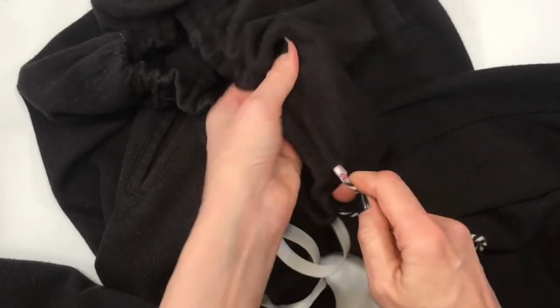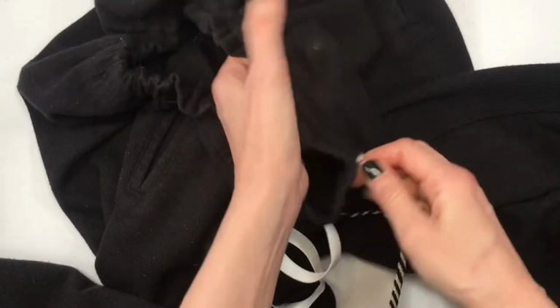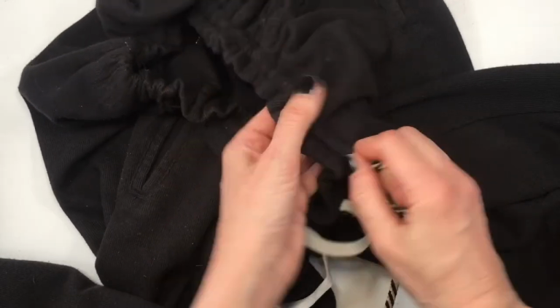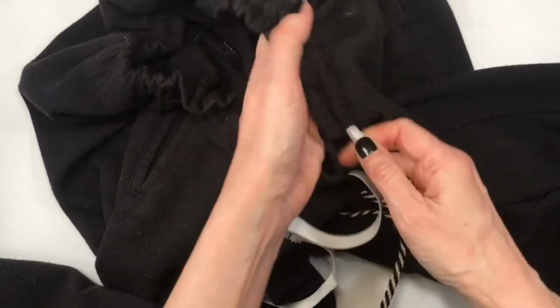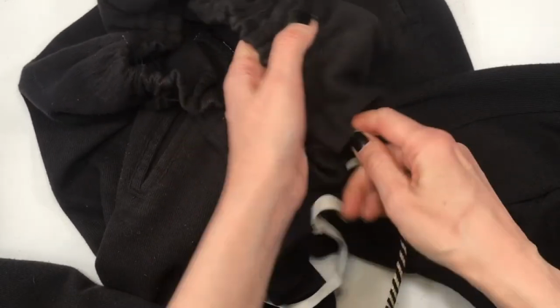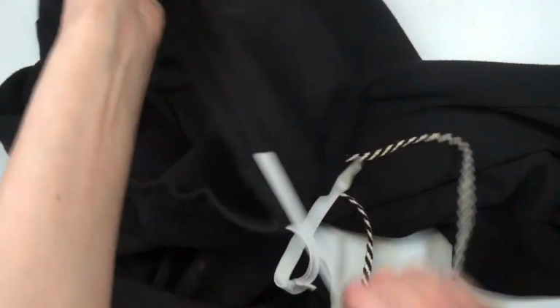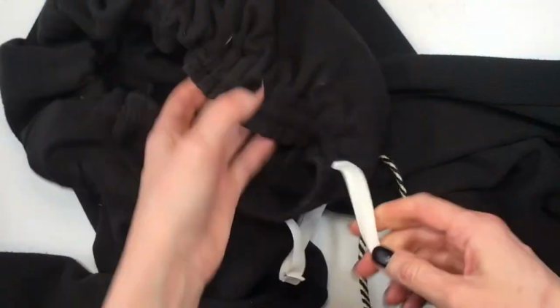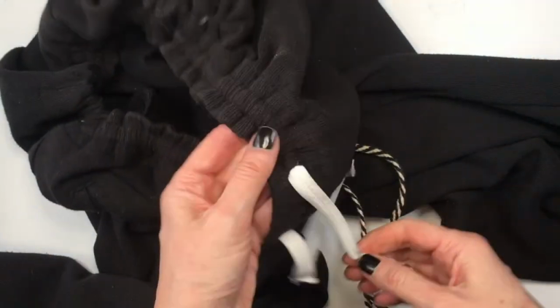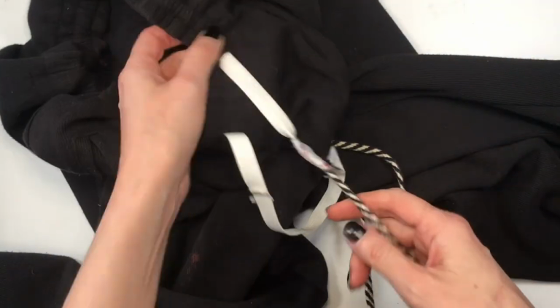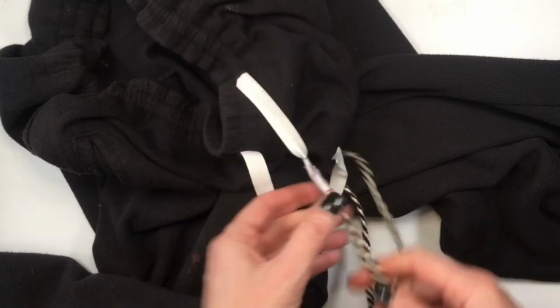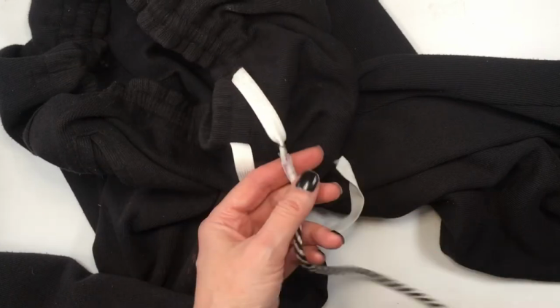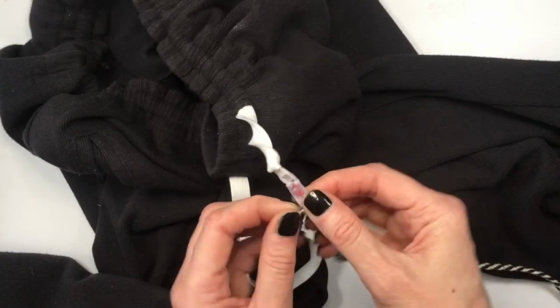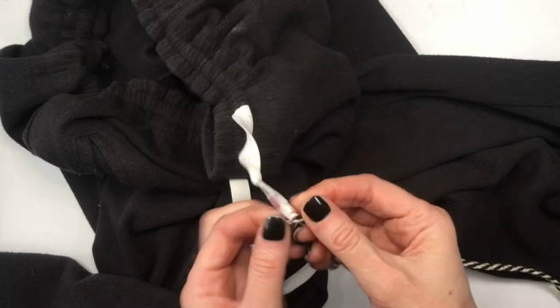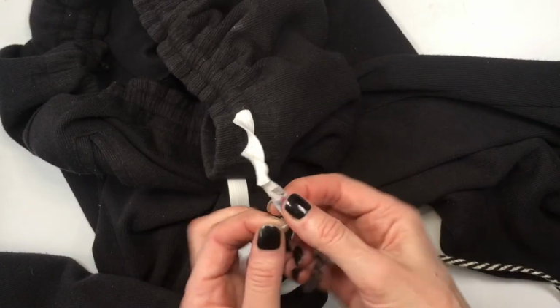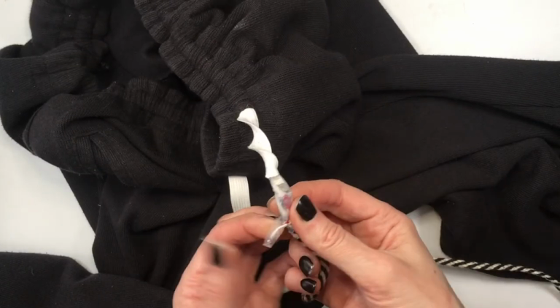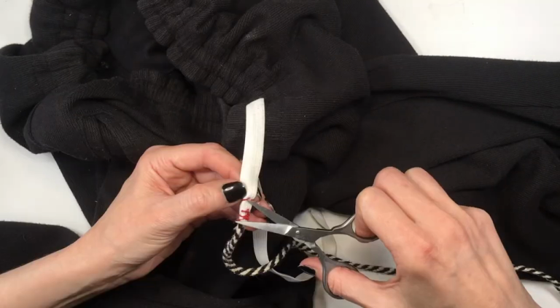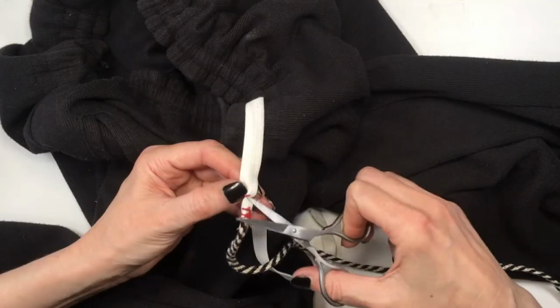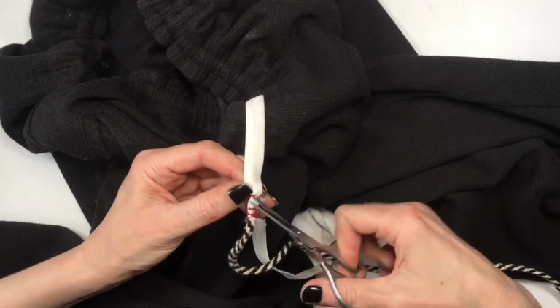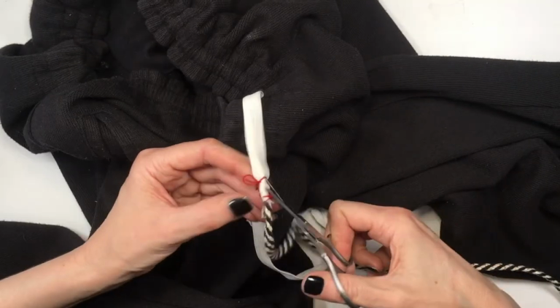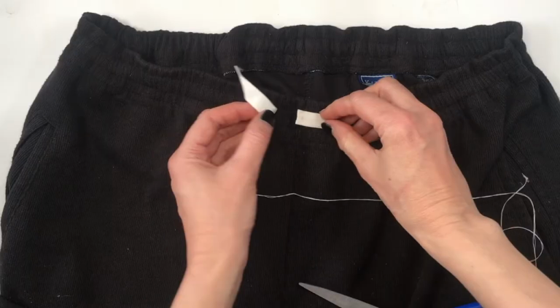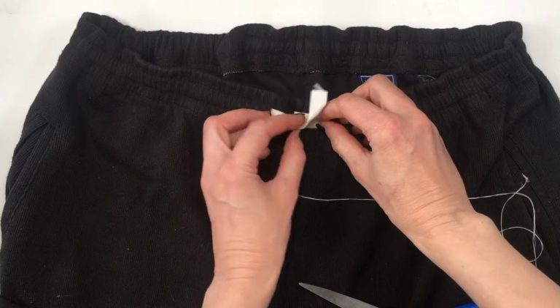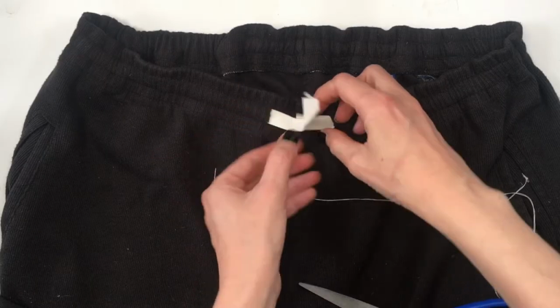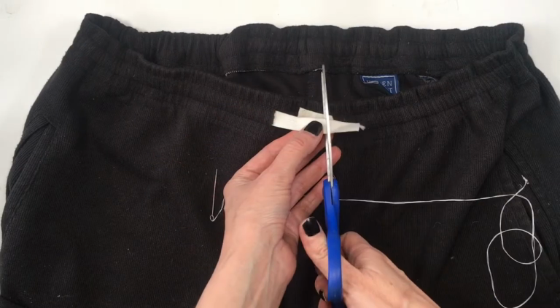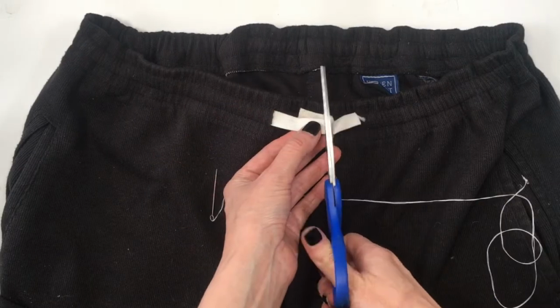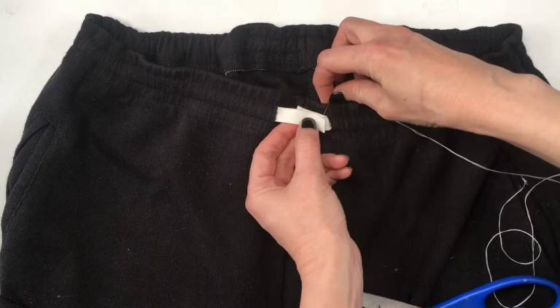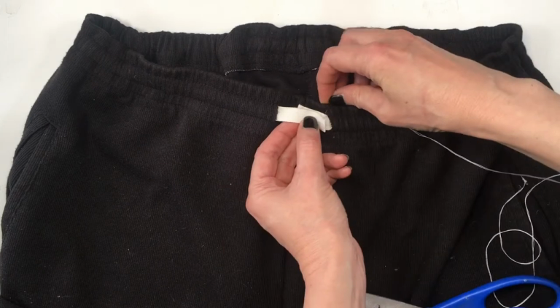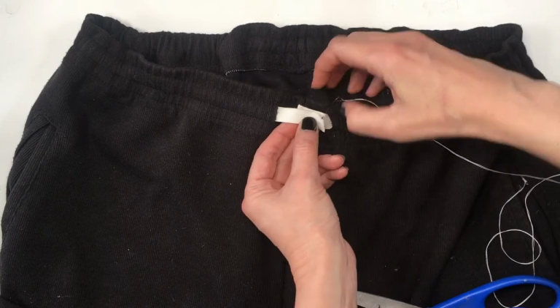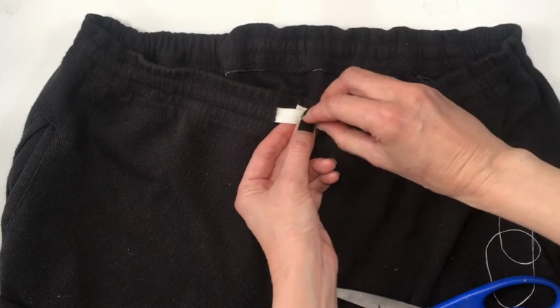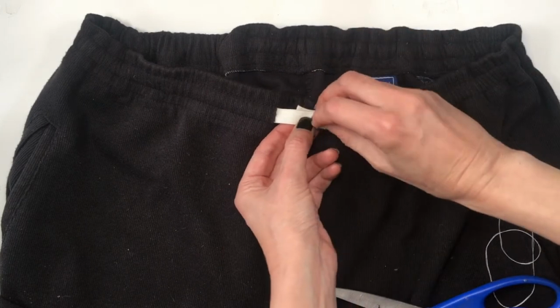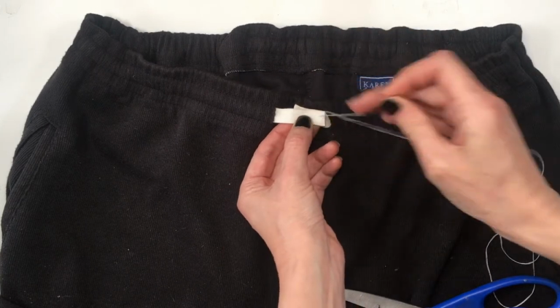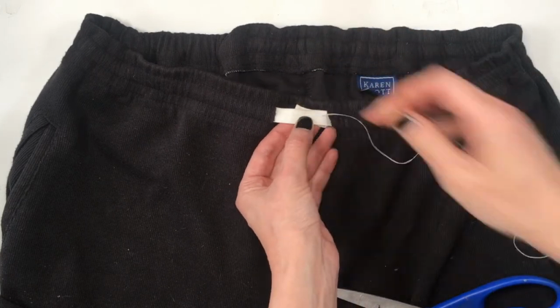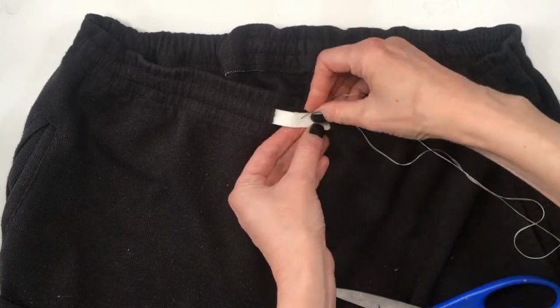Then I'm going to be cutting everything, removing the tape and cutting my thread. If you're working with excess elastic you can just cut it all at once. I'm going to sew both ends of my elastic and the middle part.